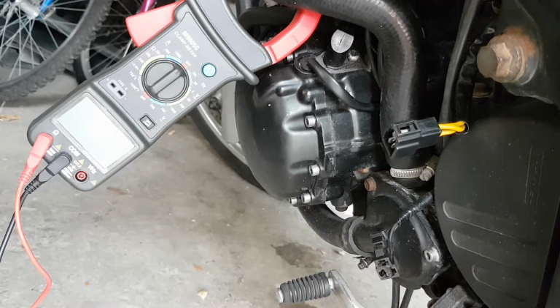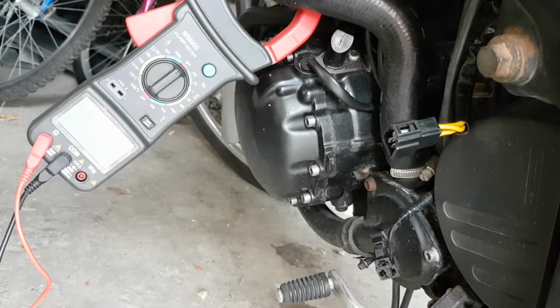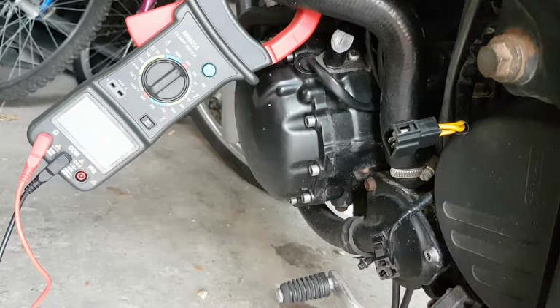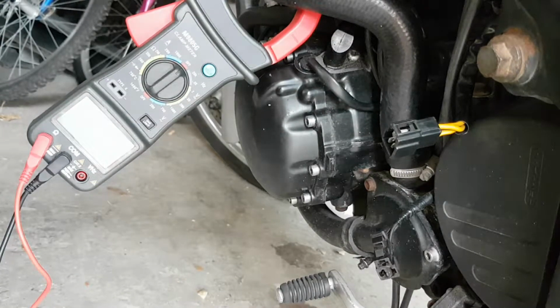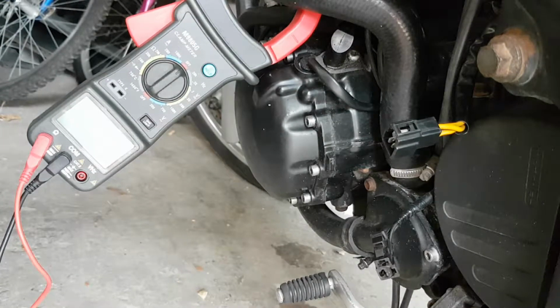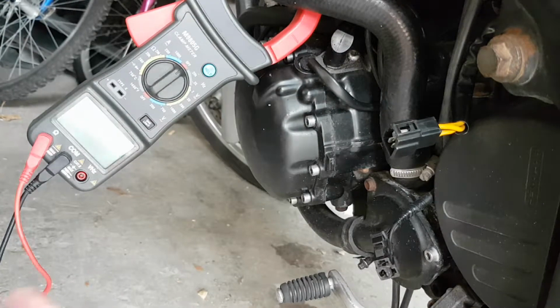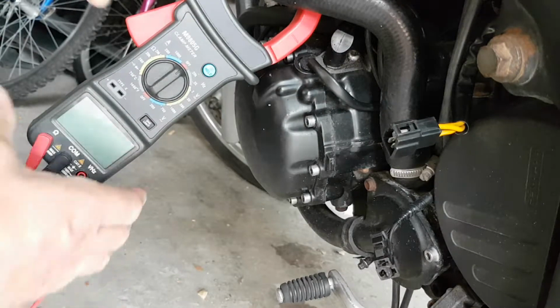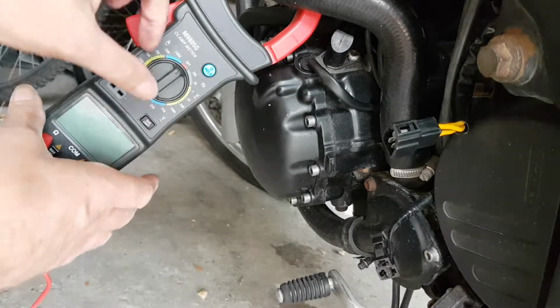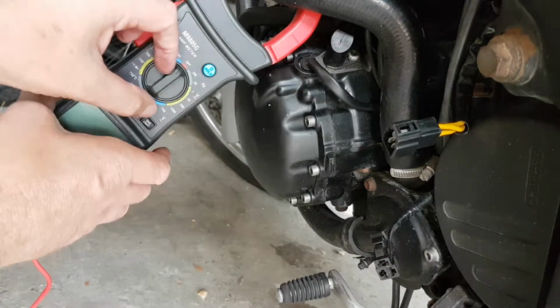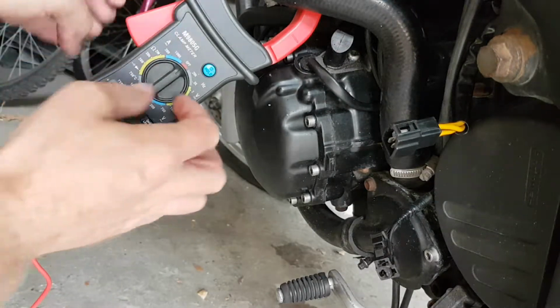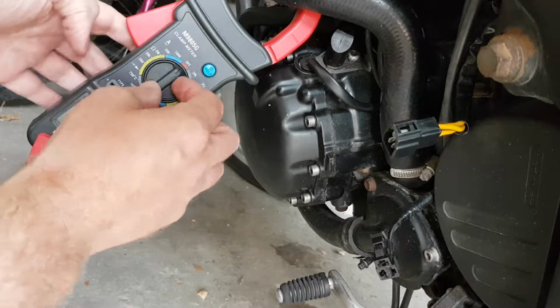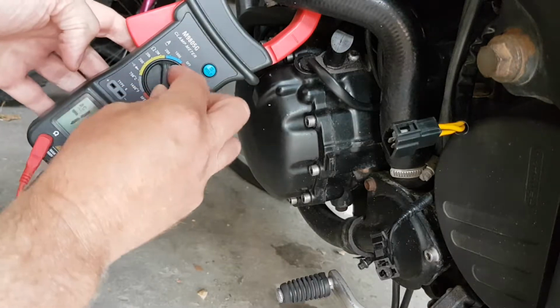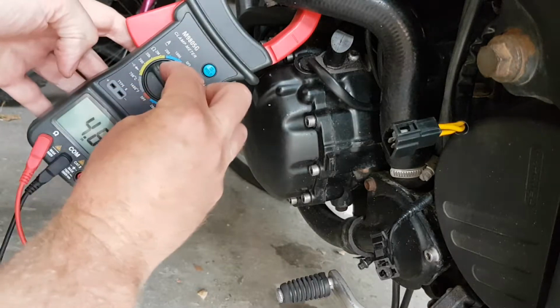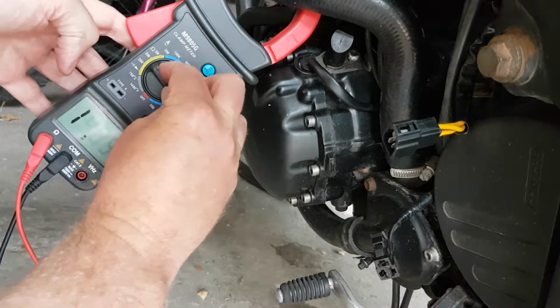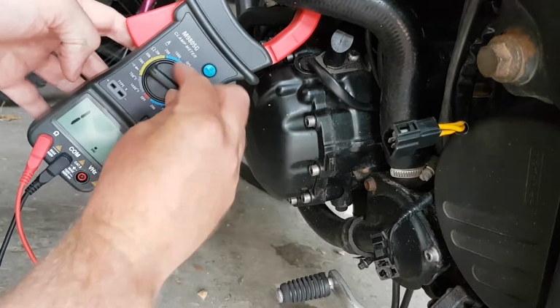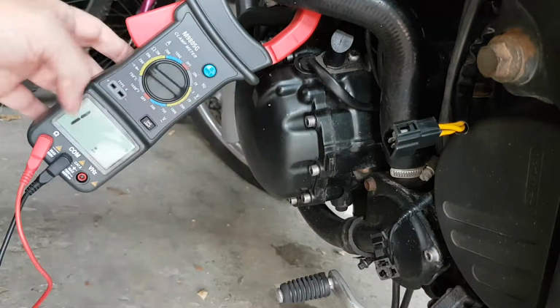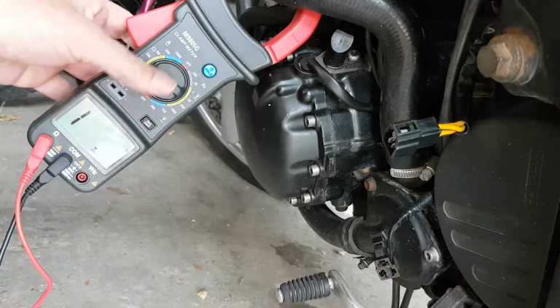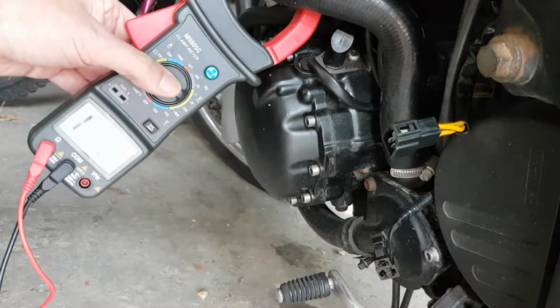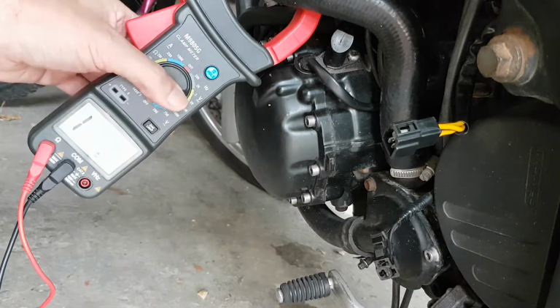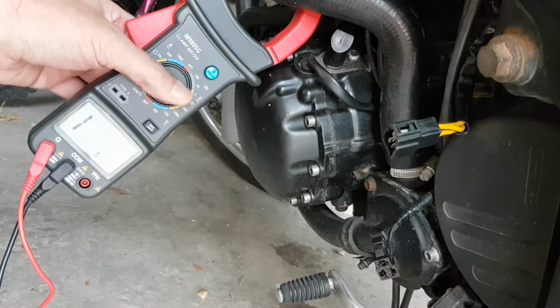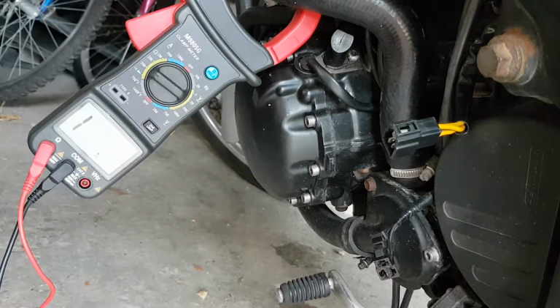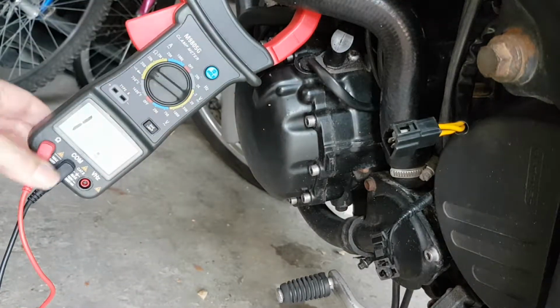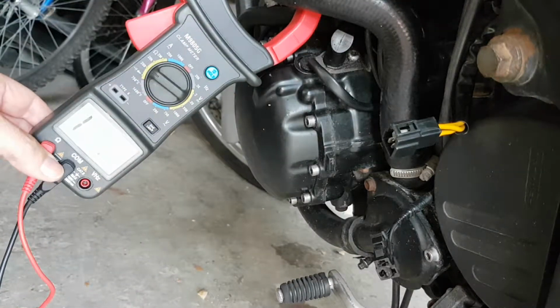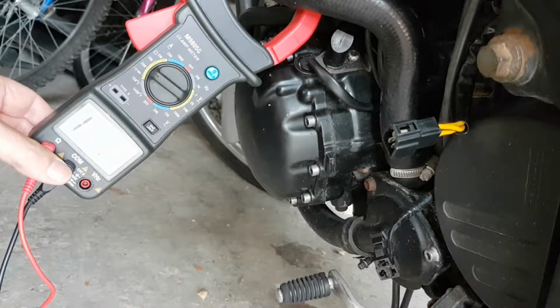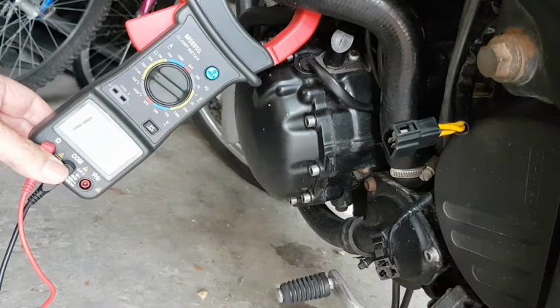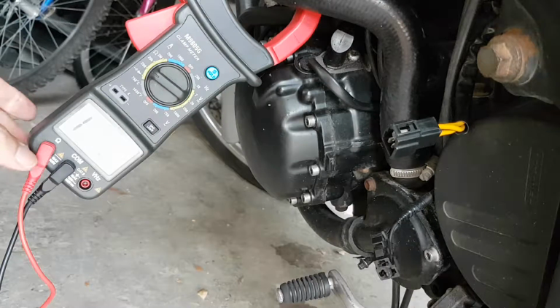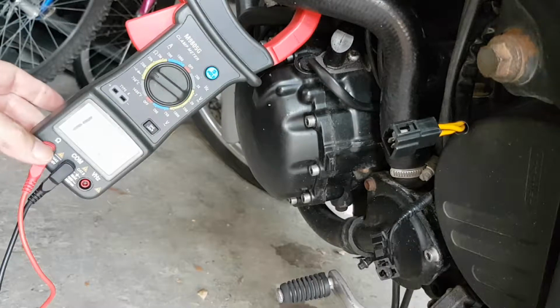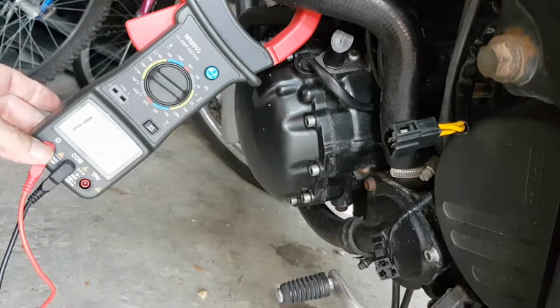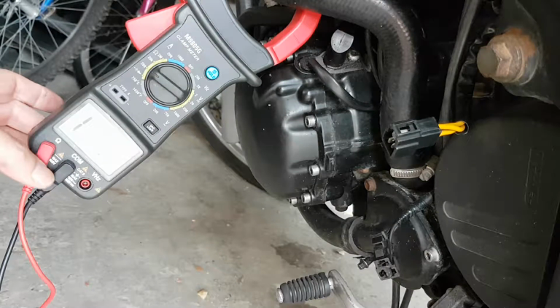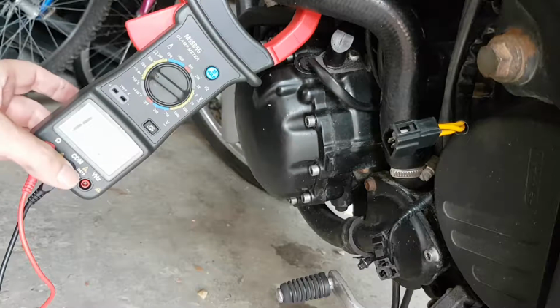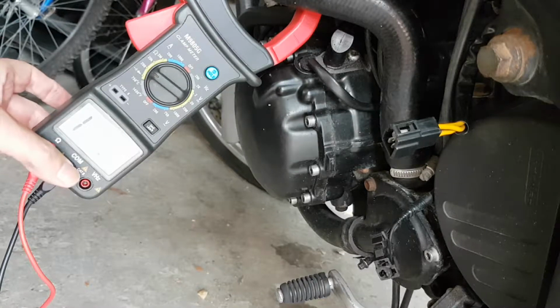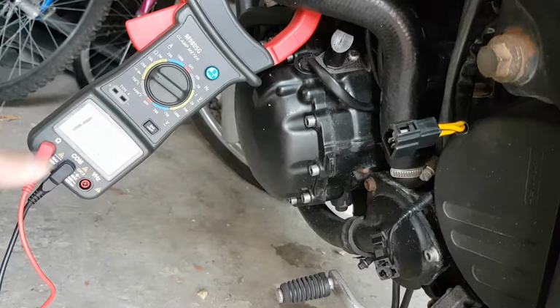I'm going to test this using the ohm meter, so whack my gauge around to 200 ohms. Make sure my wires are actually in the ohm side and the common.